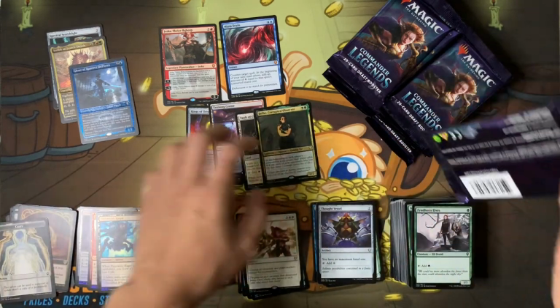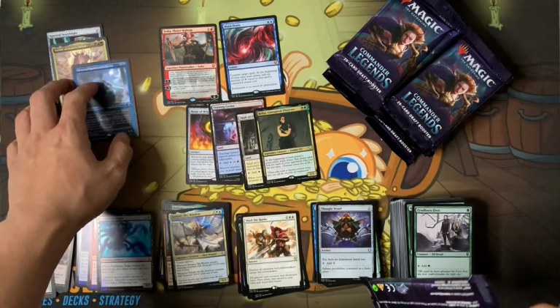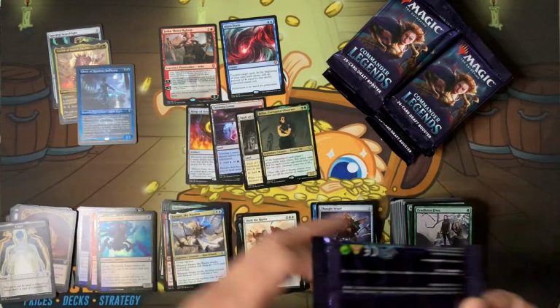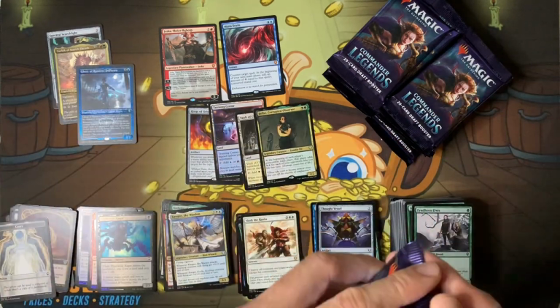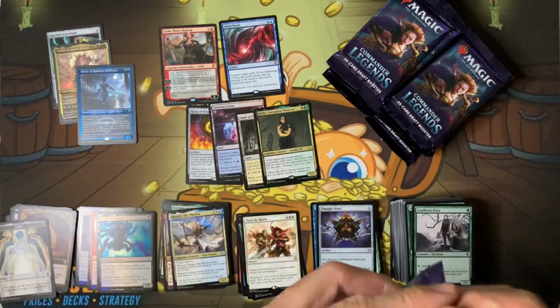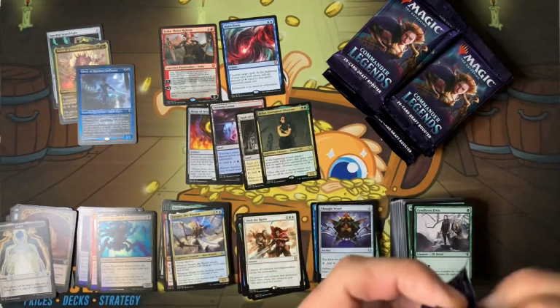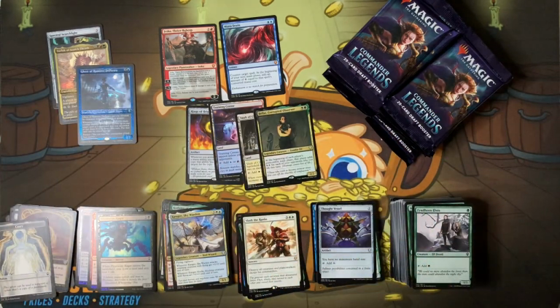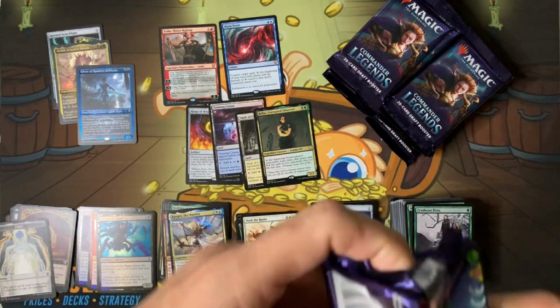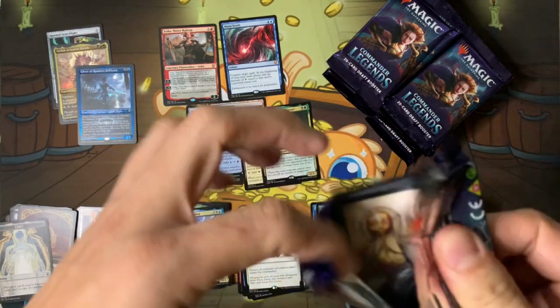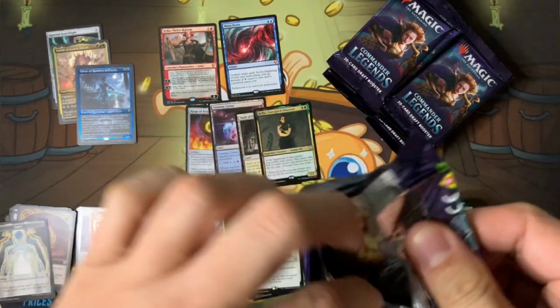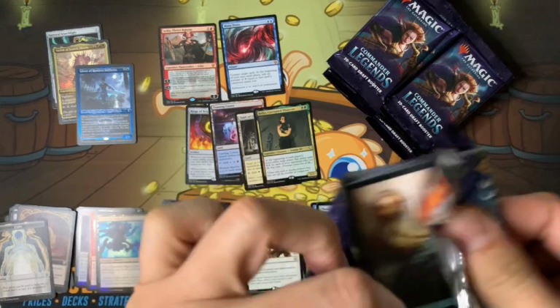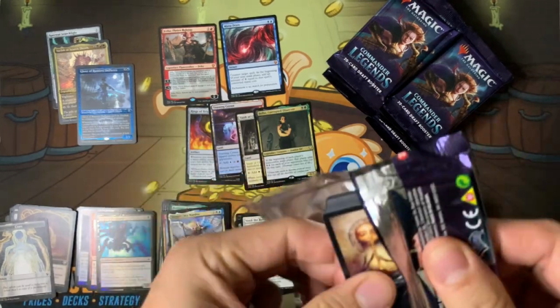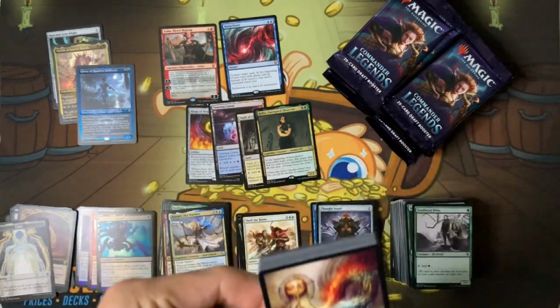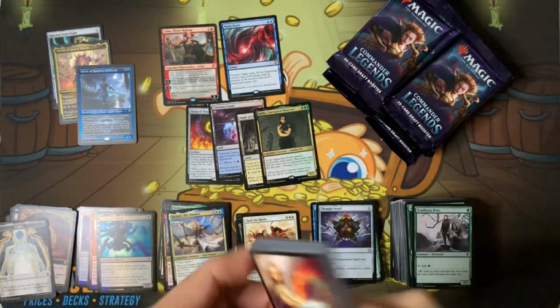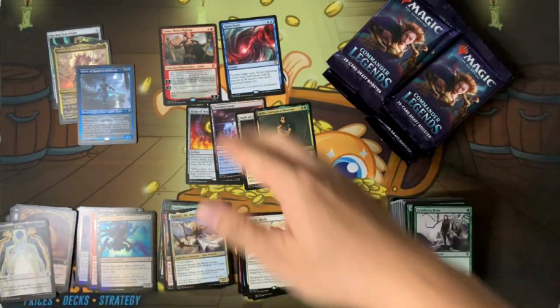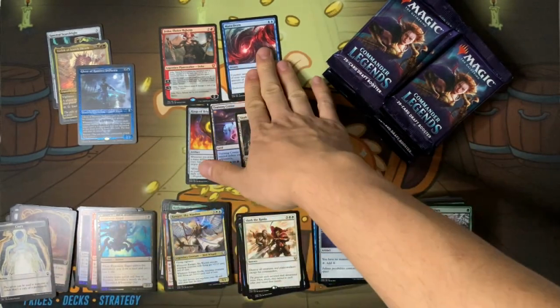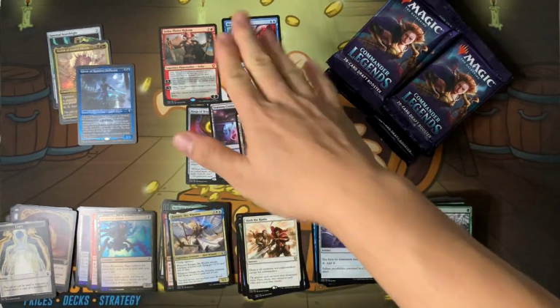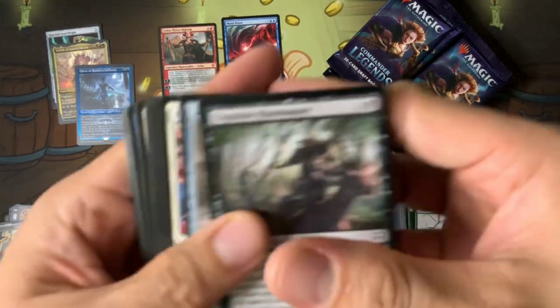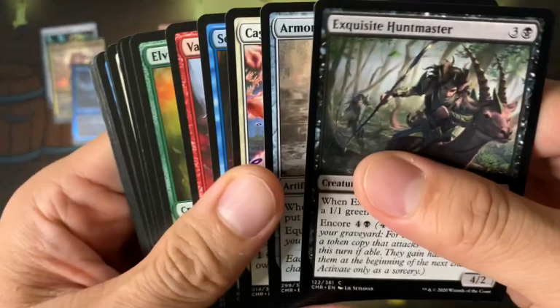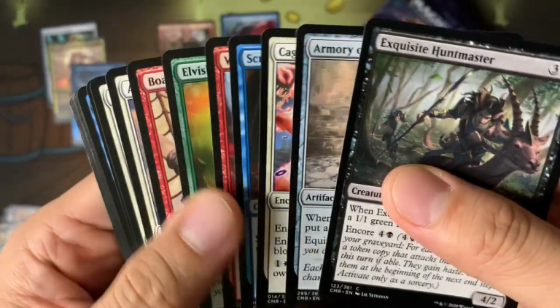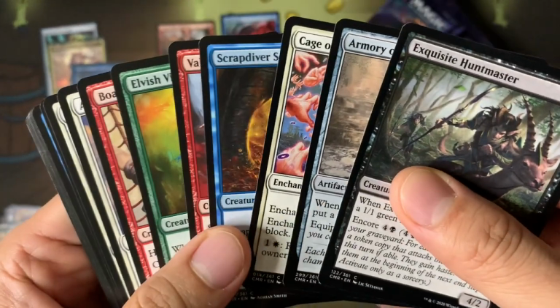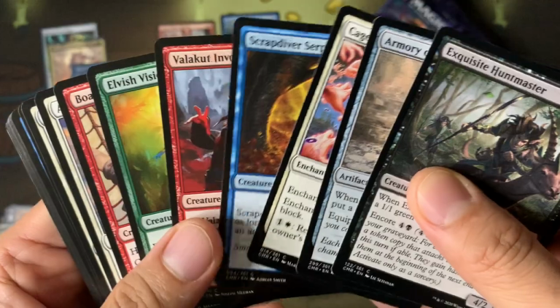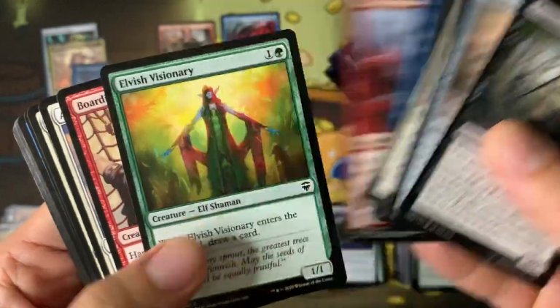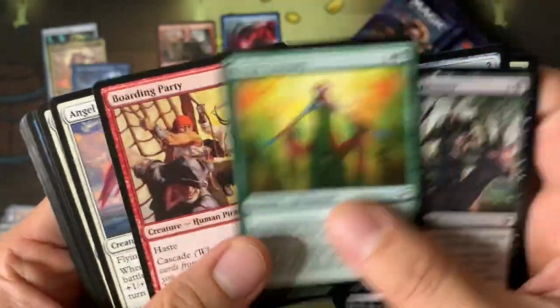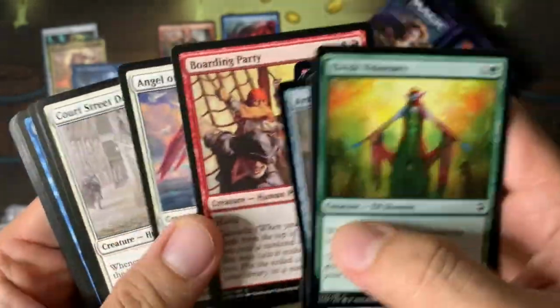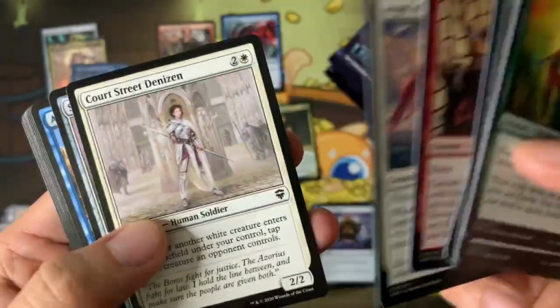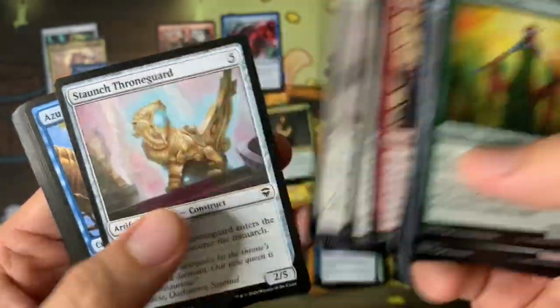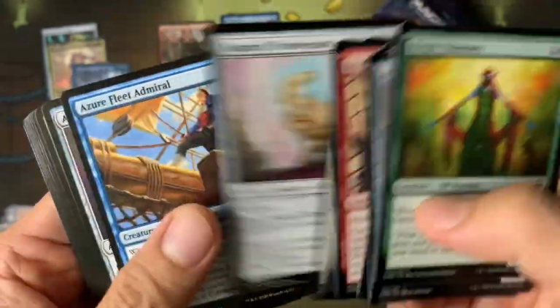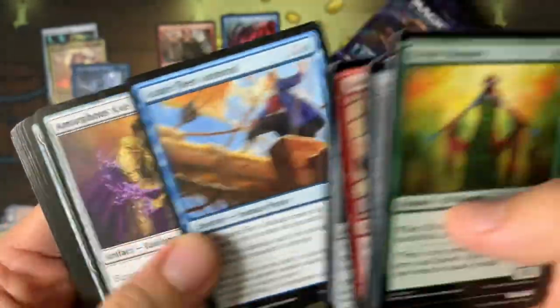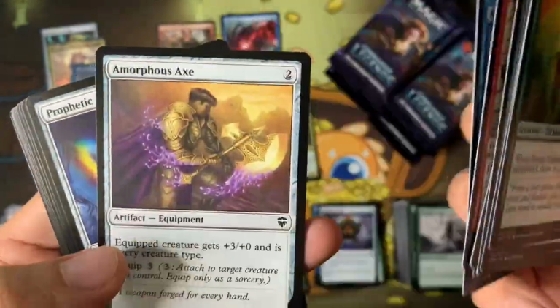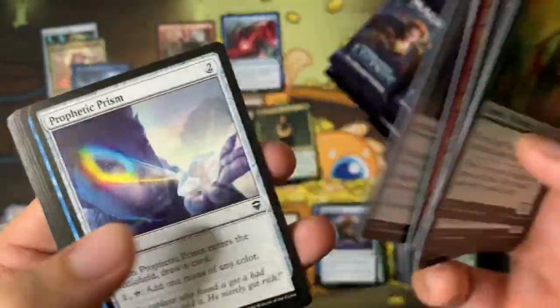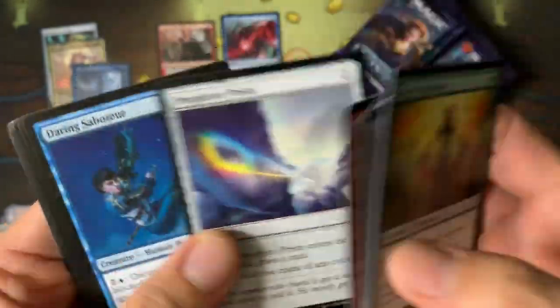Kenrith again and Phyrexian Rager. A deck I definitely want to make. Usually in my blue decks I include only one counterspell, but since we have Commander Legends I think I'm going to include Mana Drain. Selvala — elves are one of the themes here, I think in black and green.